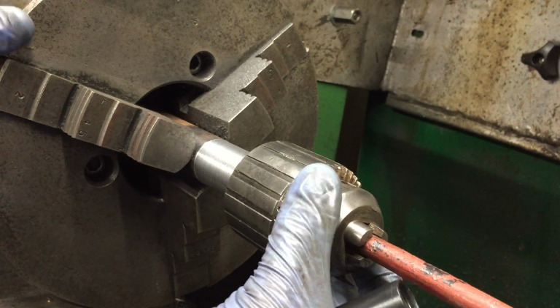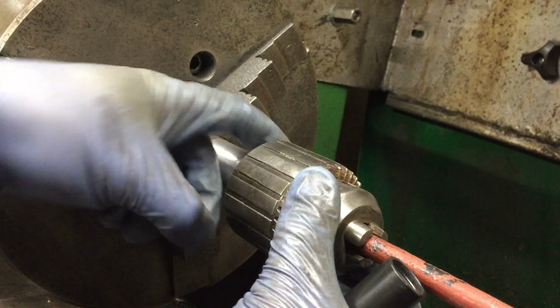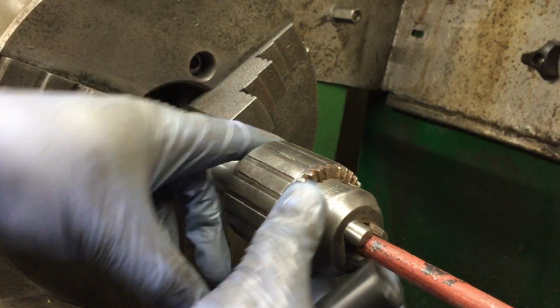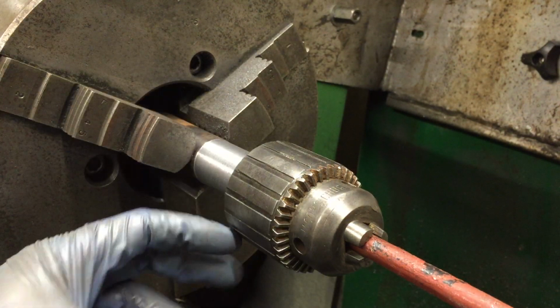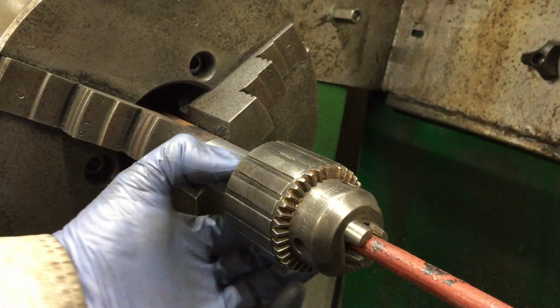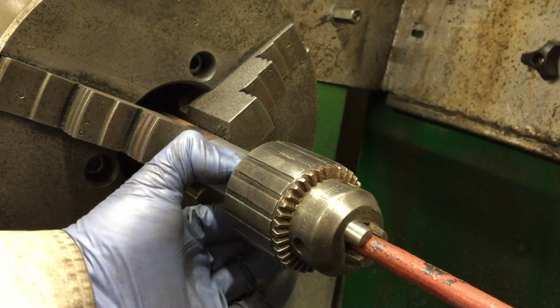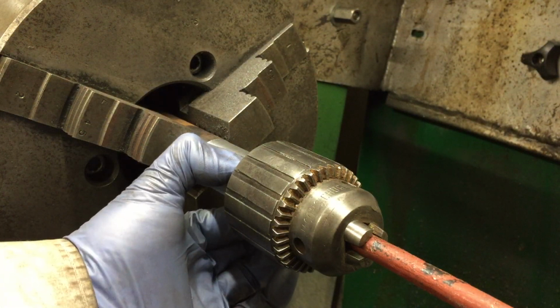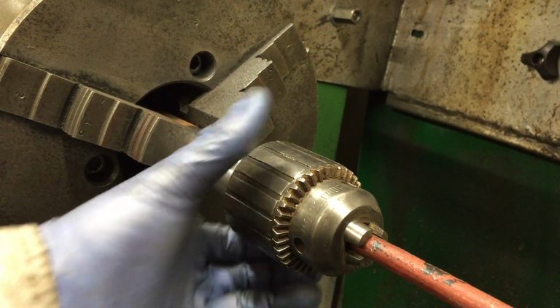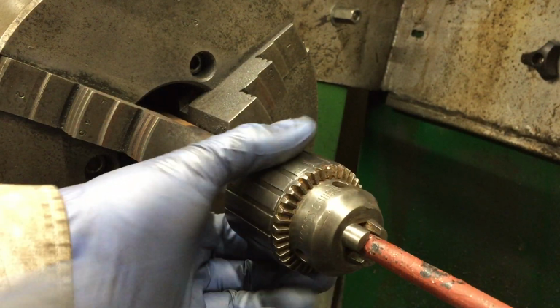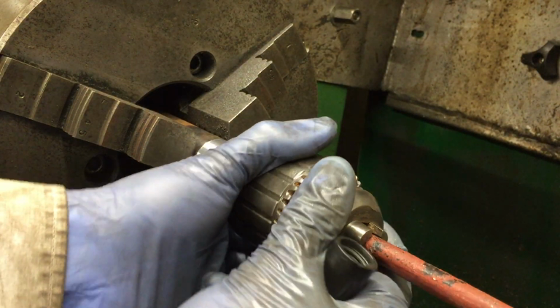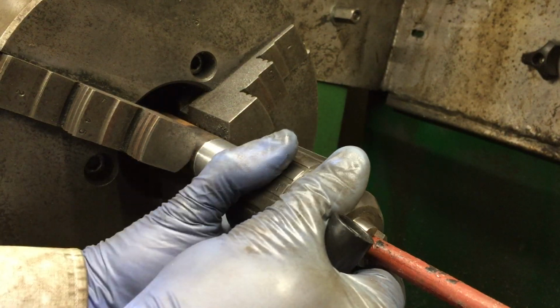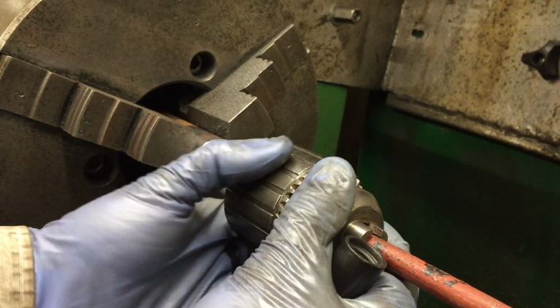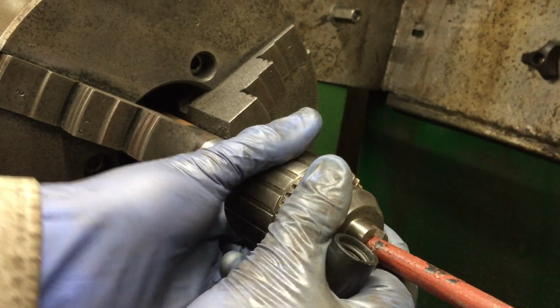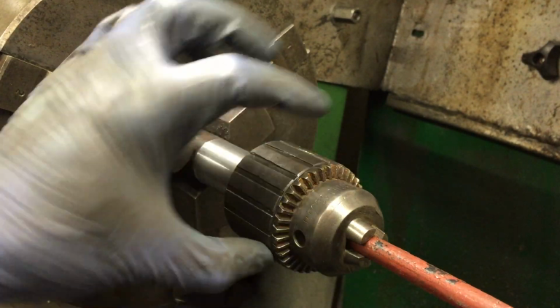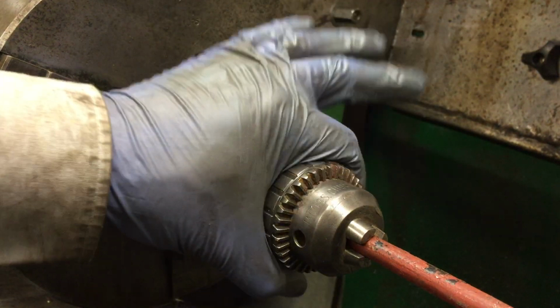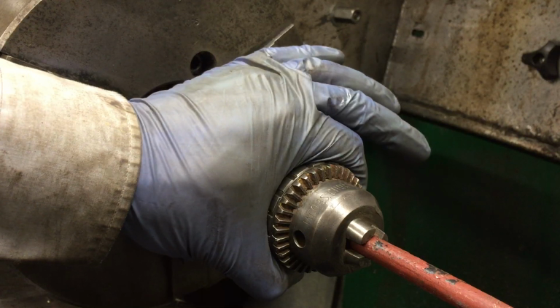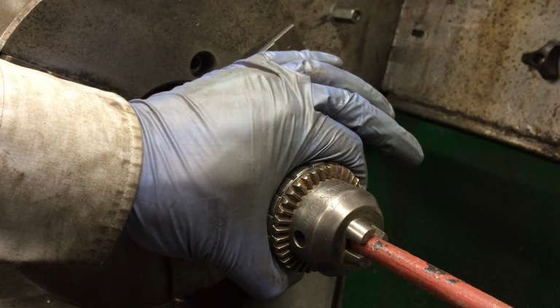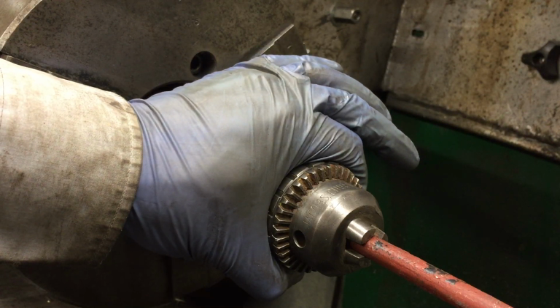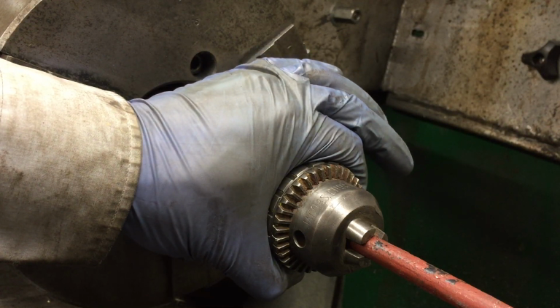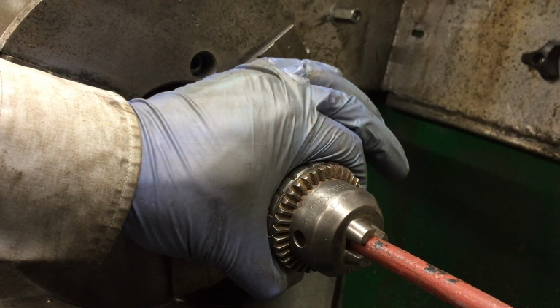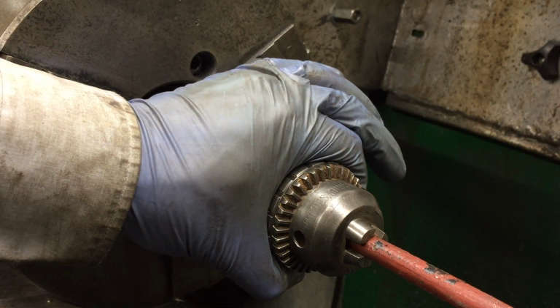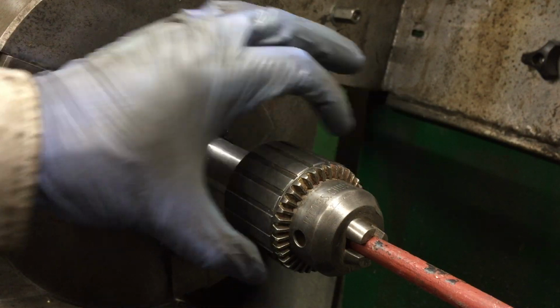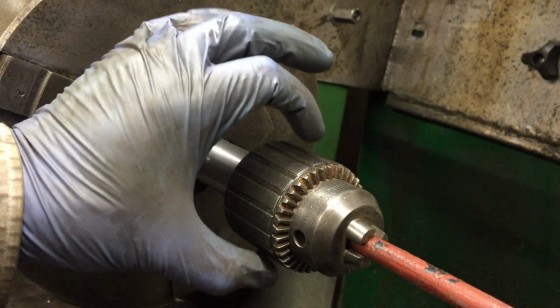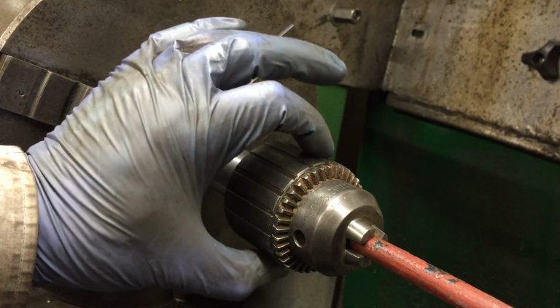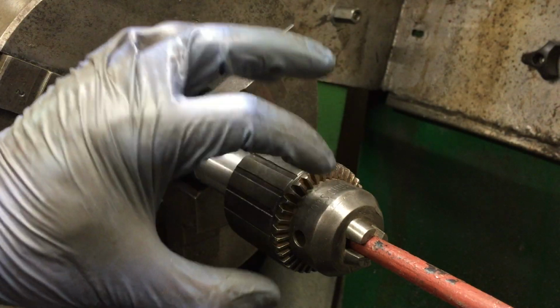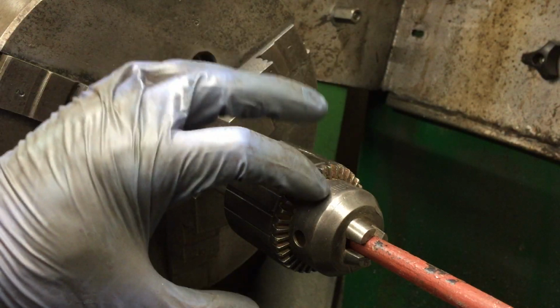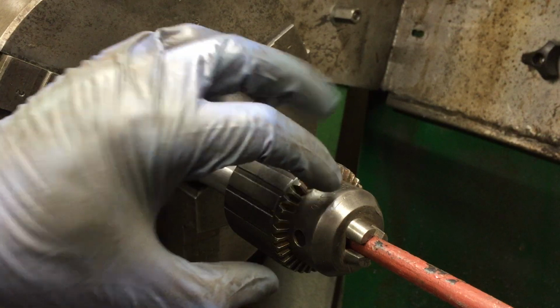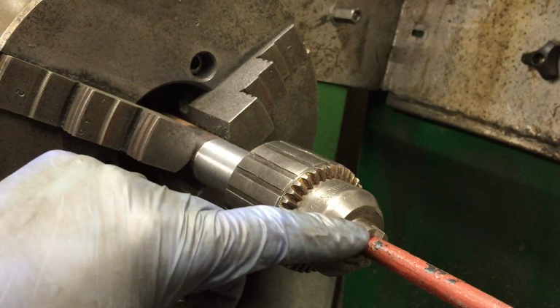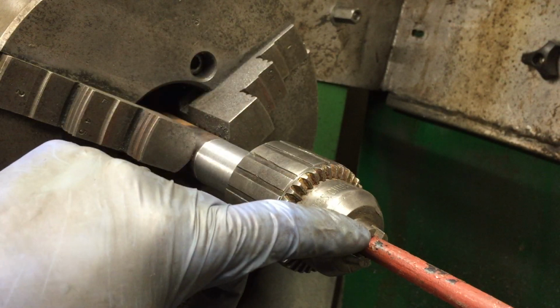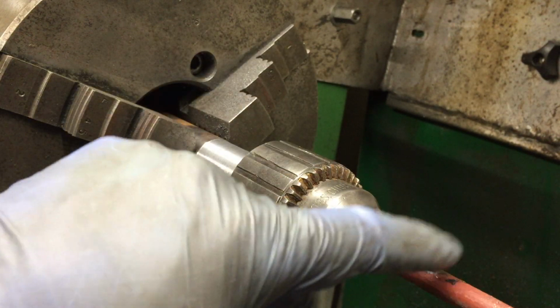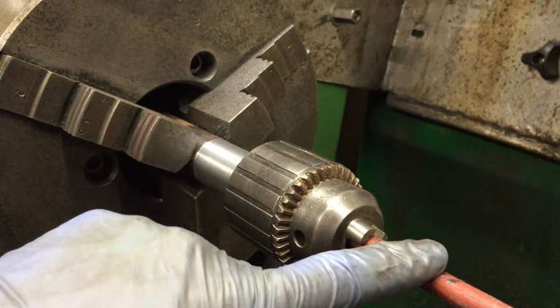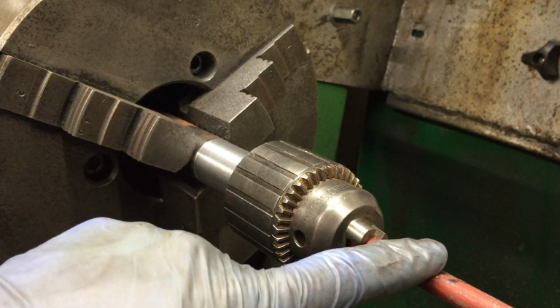Weld around the back, weld it proper solid round there, then carefully grab it around the chuck here, which should just crush it down onto there. And to stop this bottoming out I've just got a piece of rod in there.